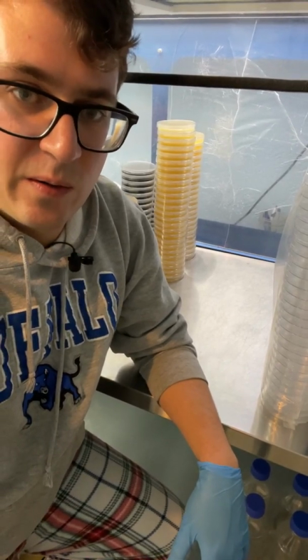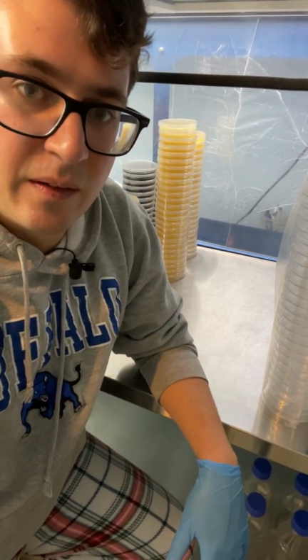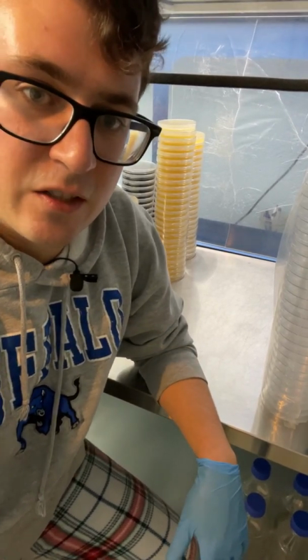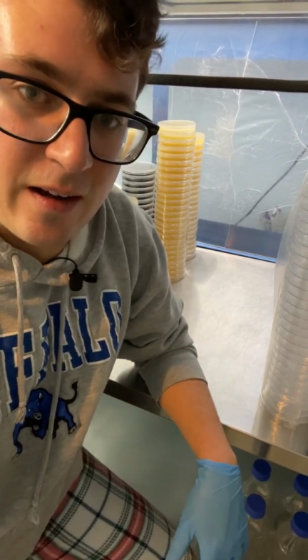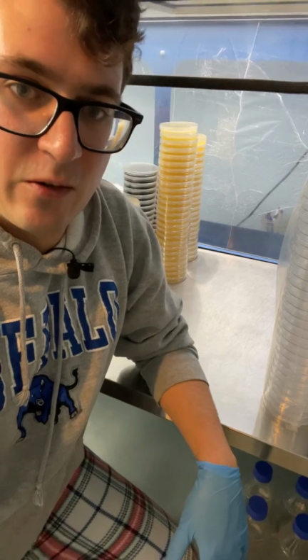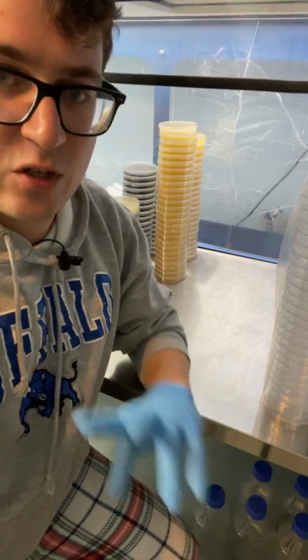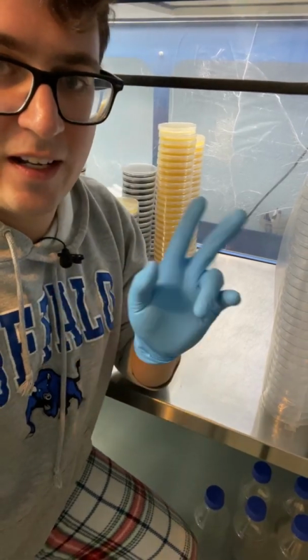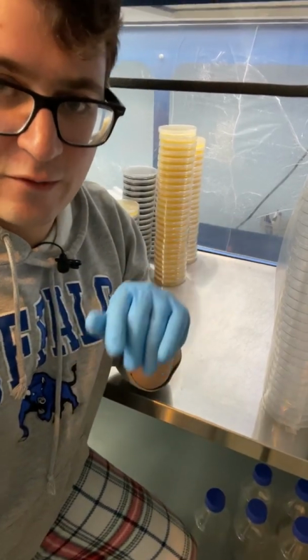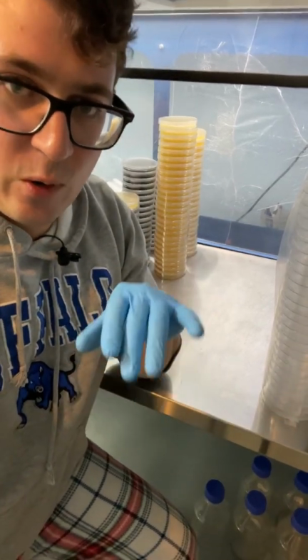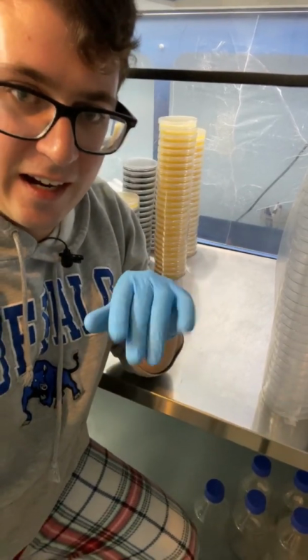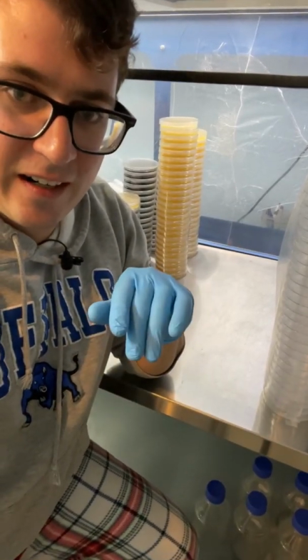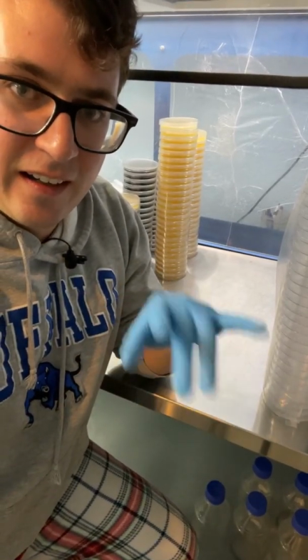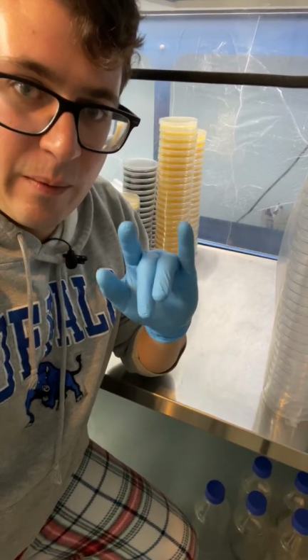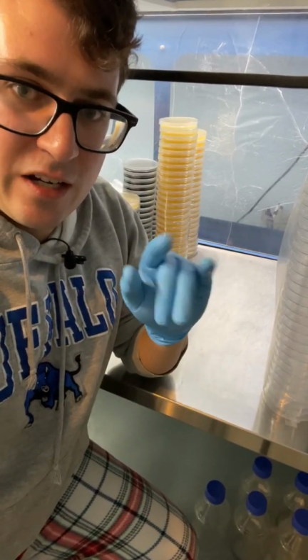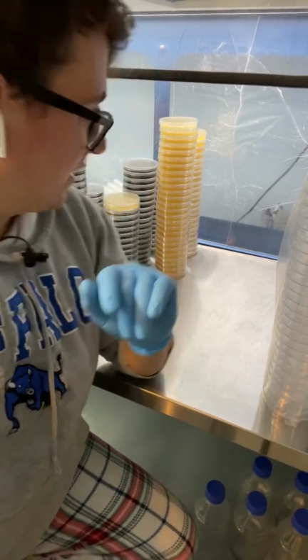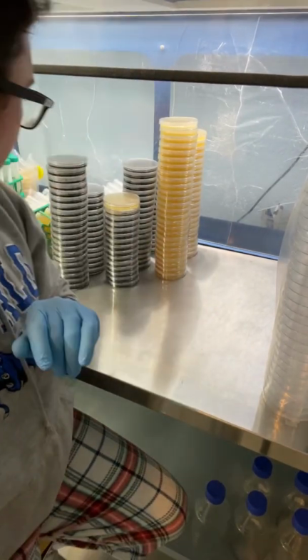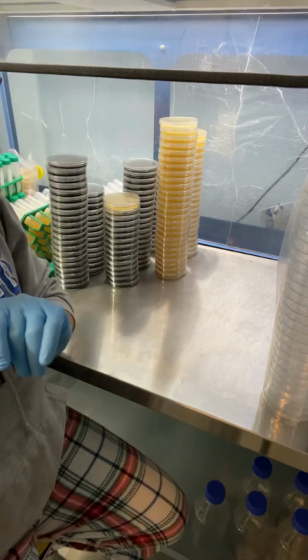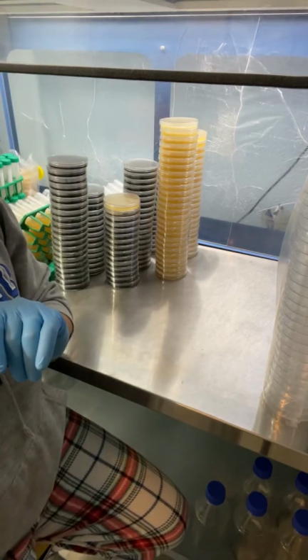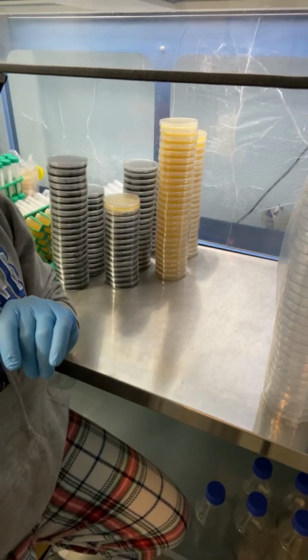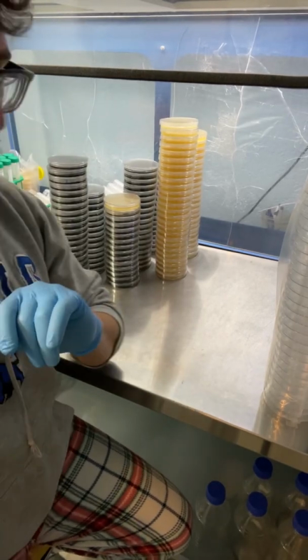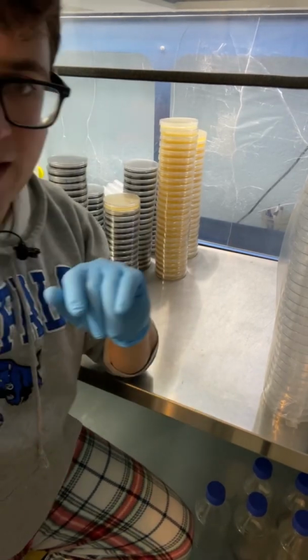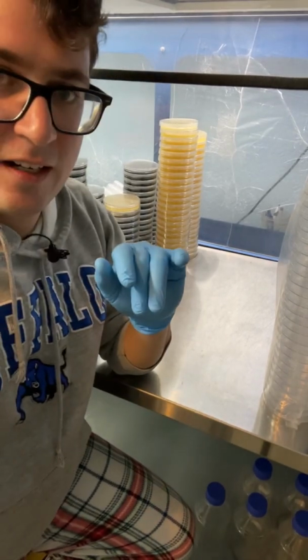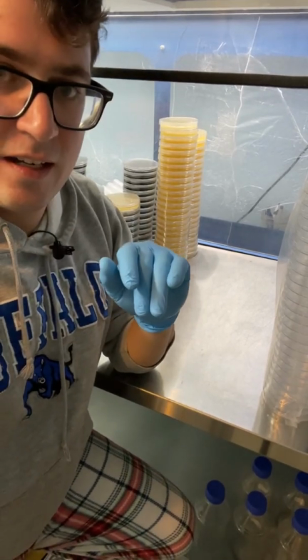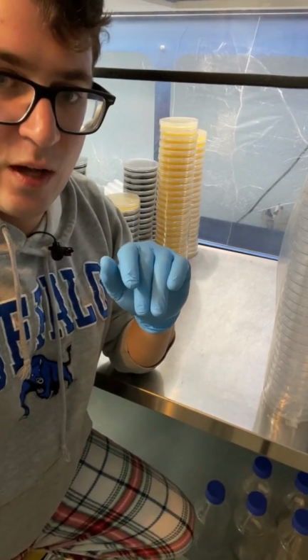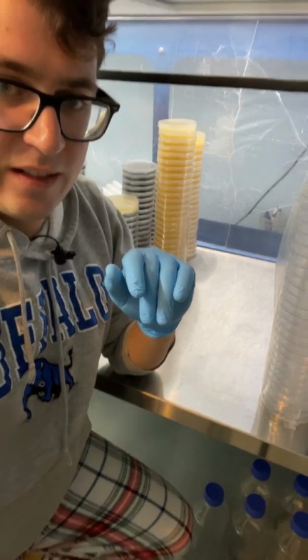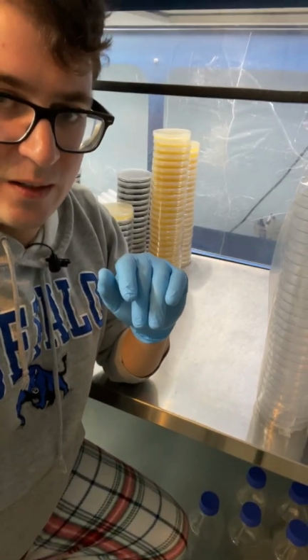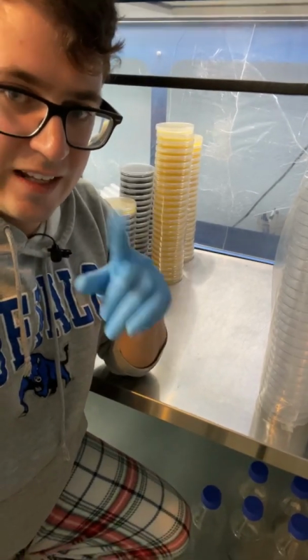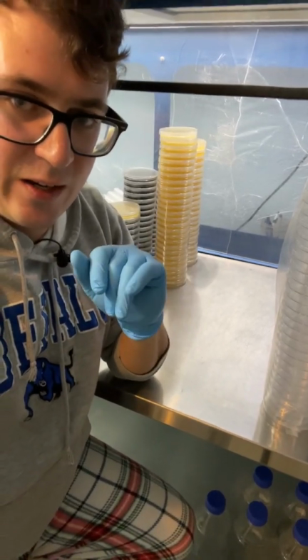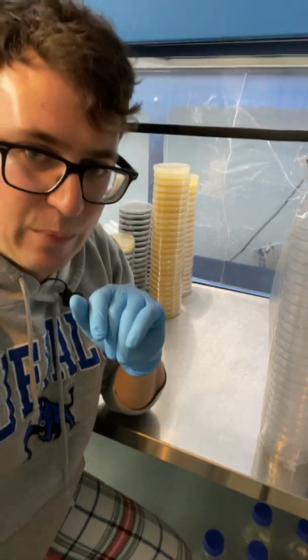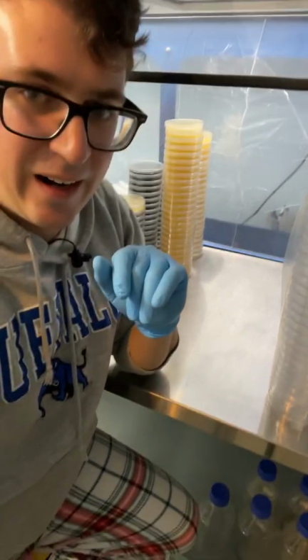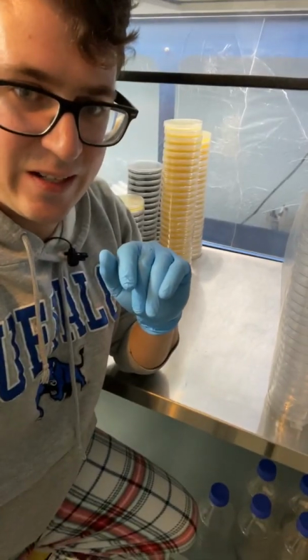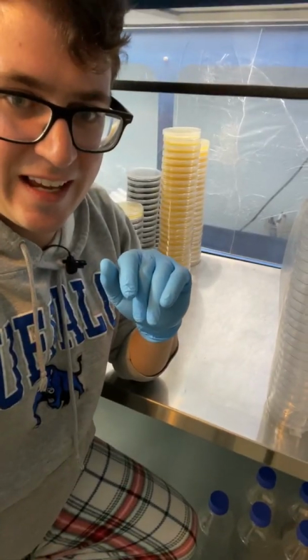Shout out to everyone for joining in if you're pouring agar. I just did about three and a half liters in 12 minutes — so that's a good bar to set.